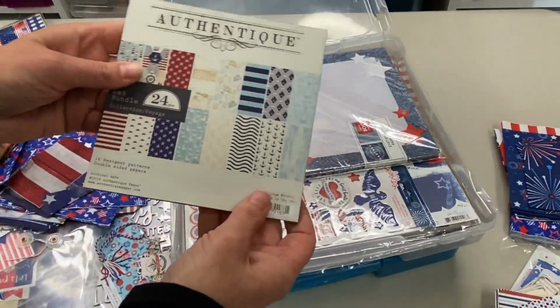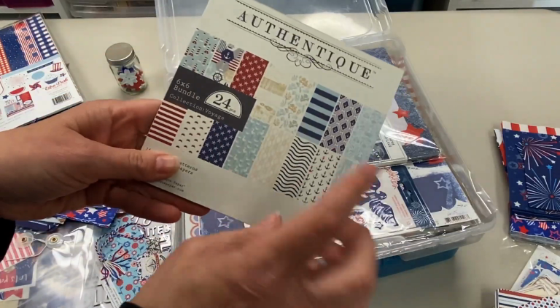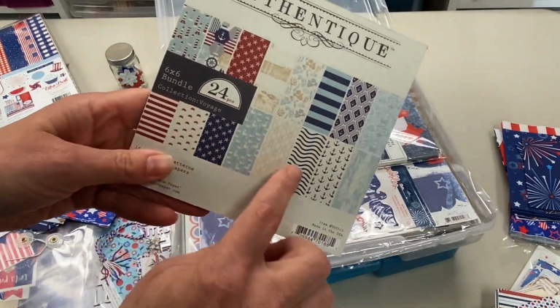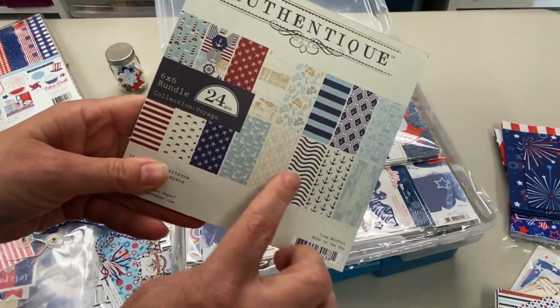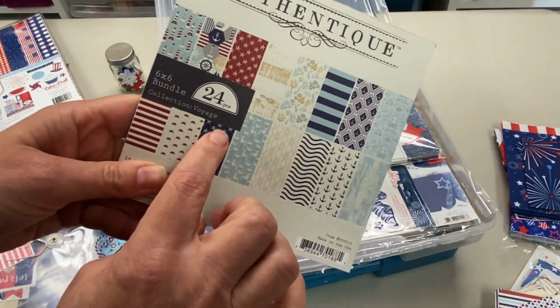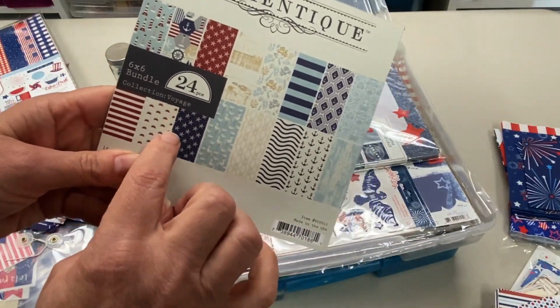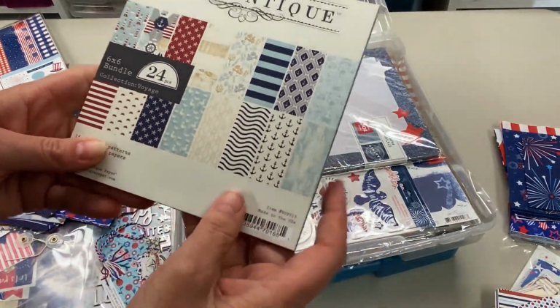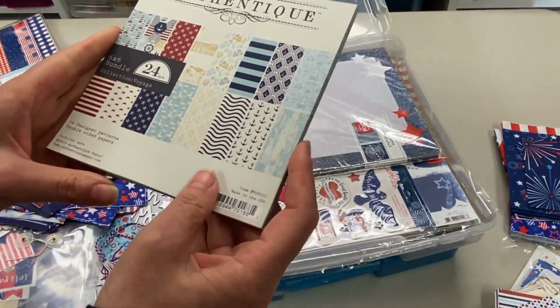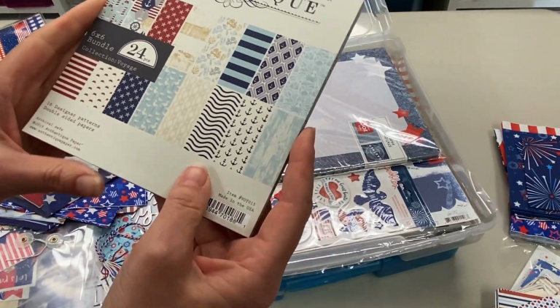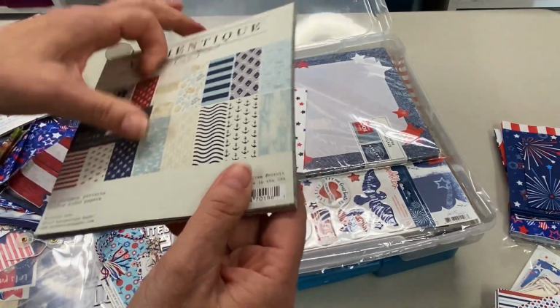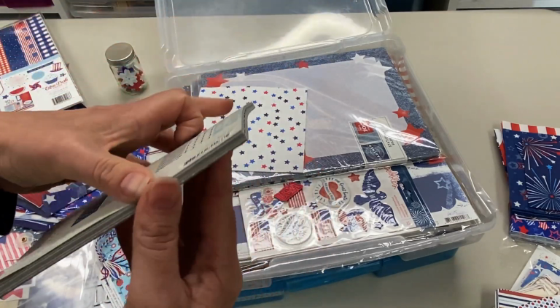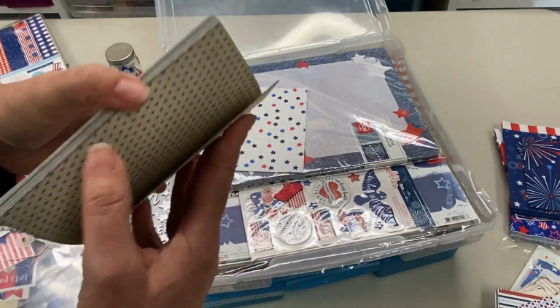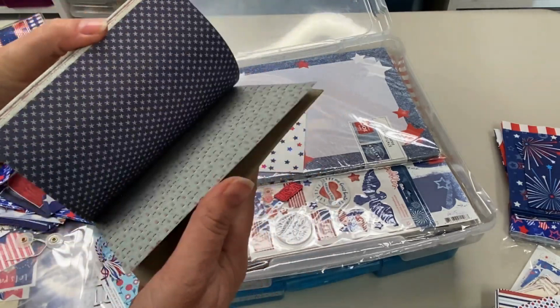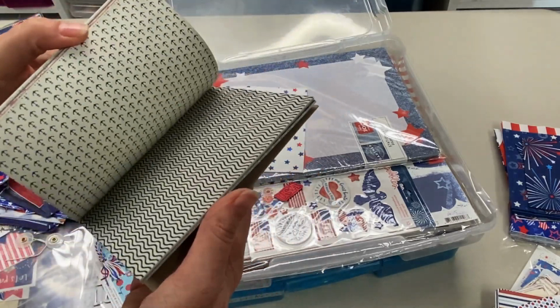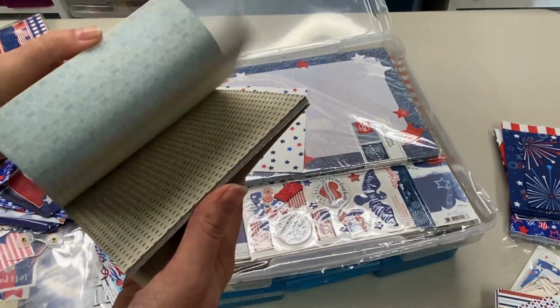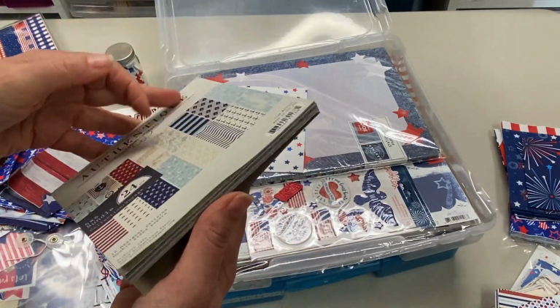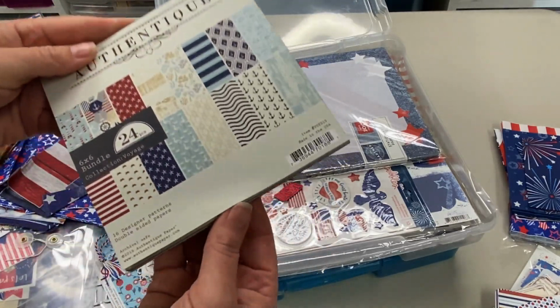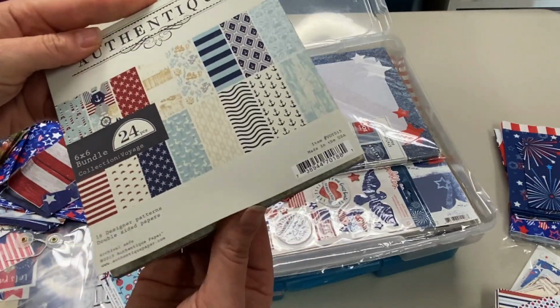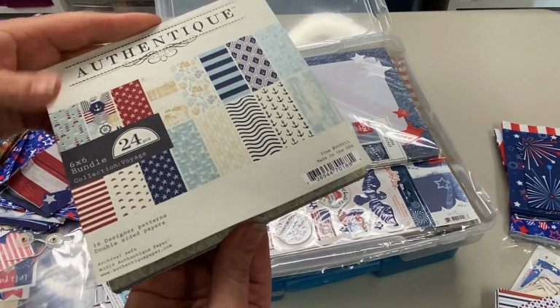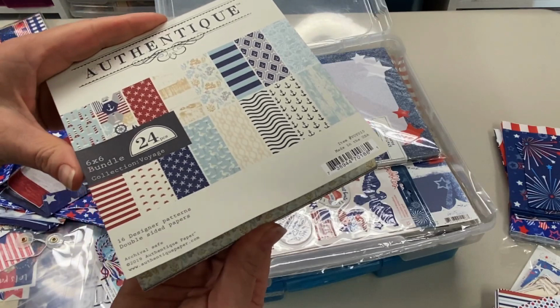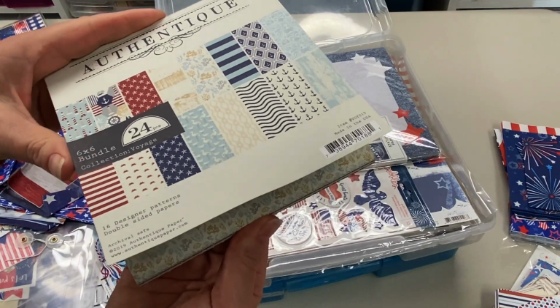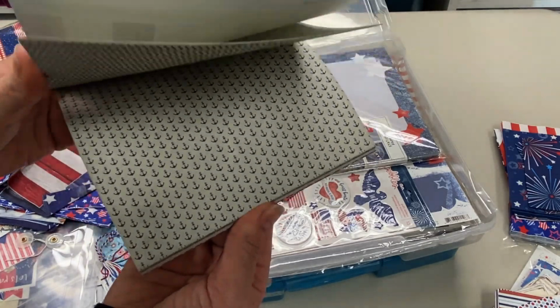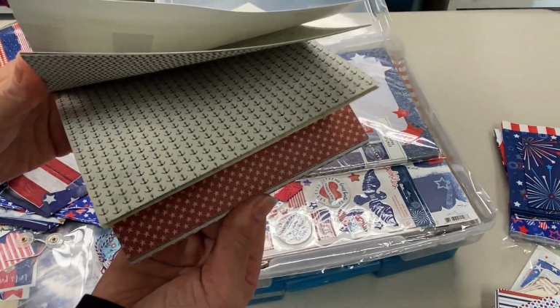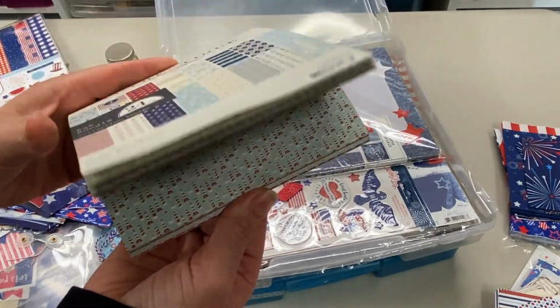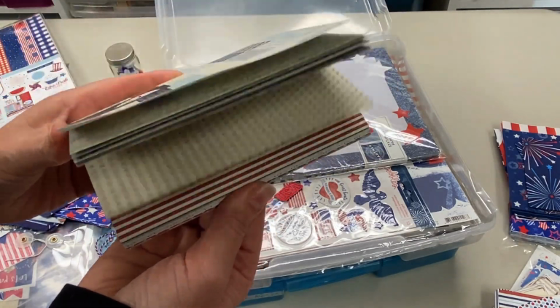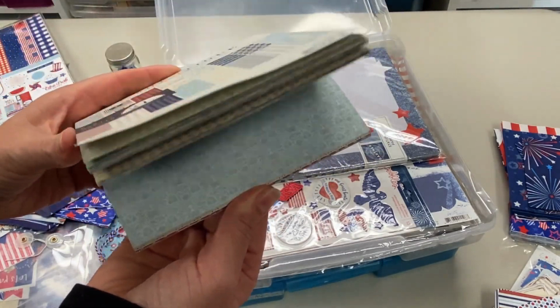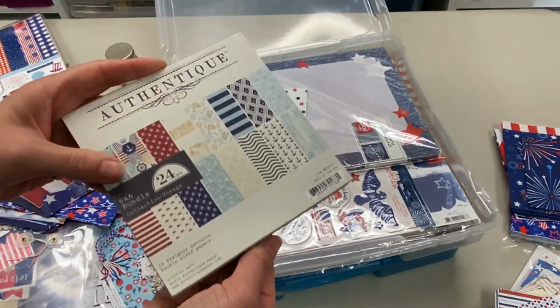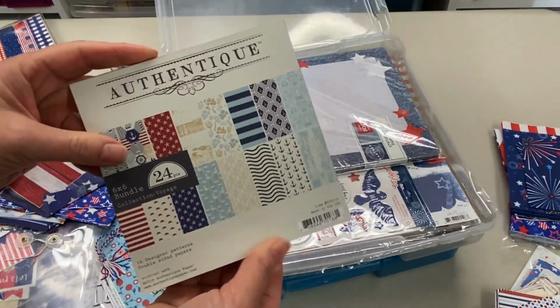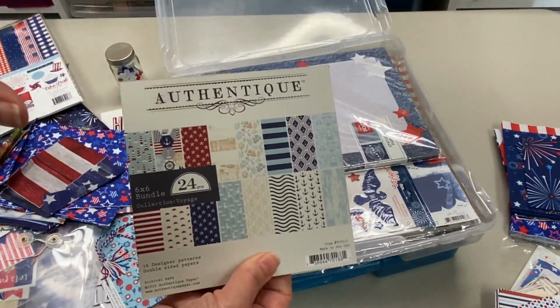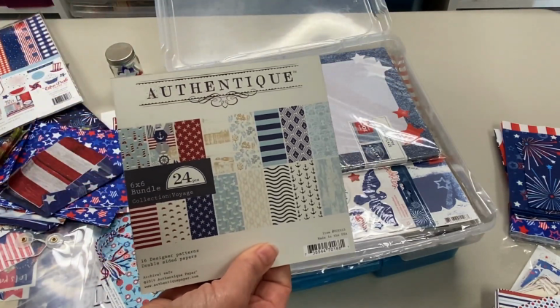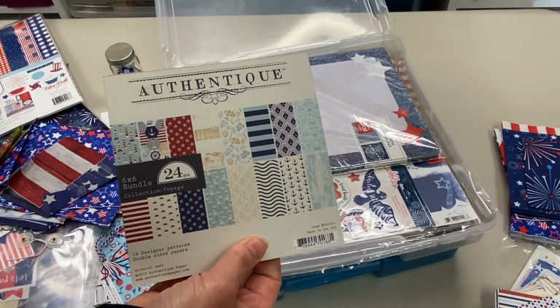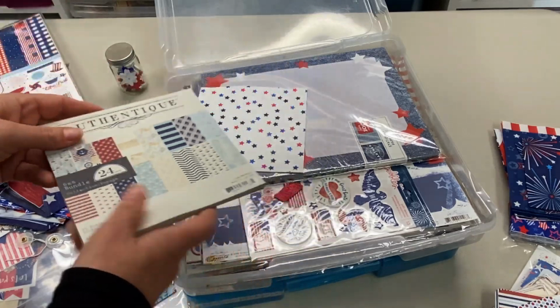This is red, white, and blue, but it's not patriotic. I think I used this before and it felt kind of forced for me. It has like lobsters and lighthouses. I think it's more East Coast beachy.